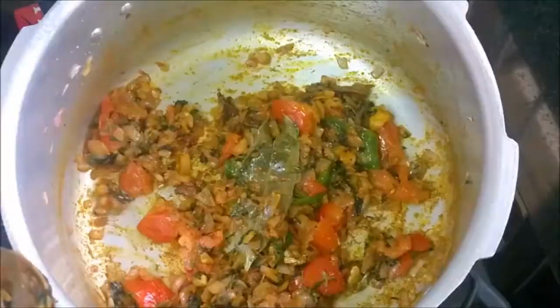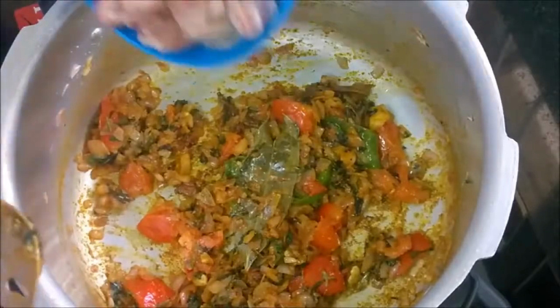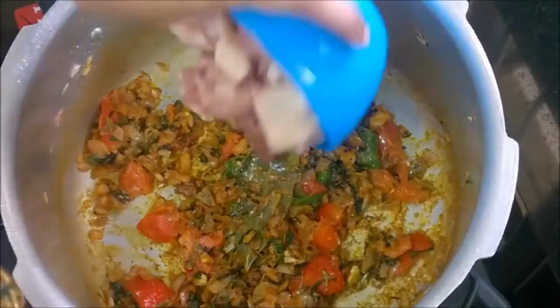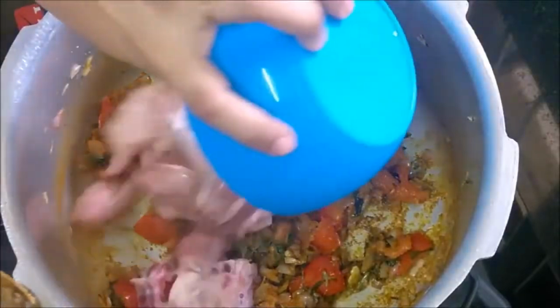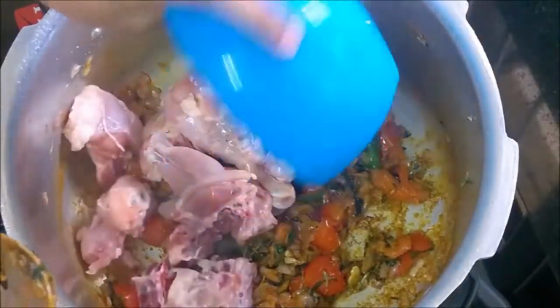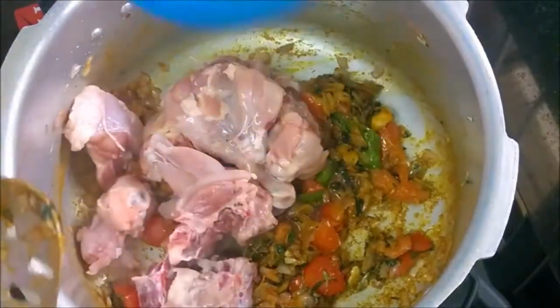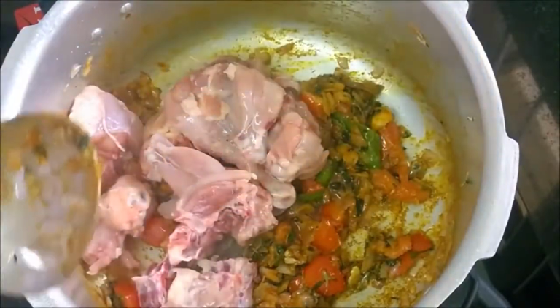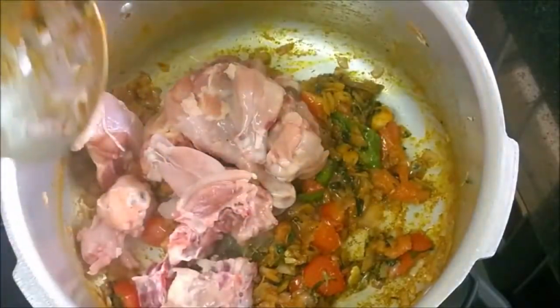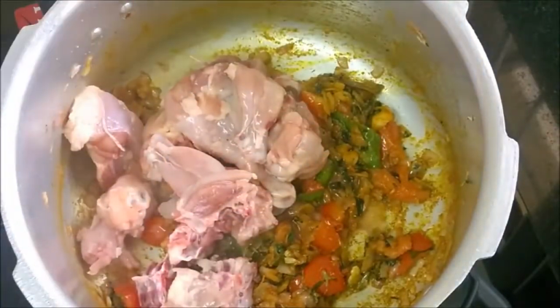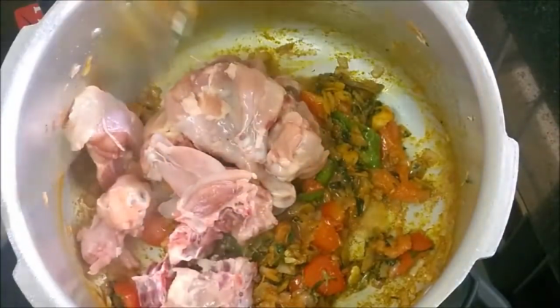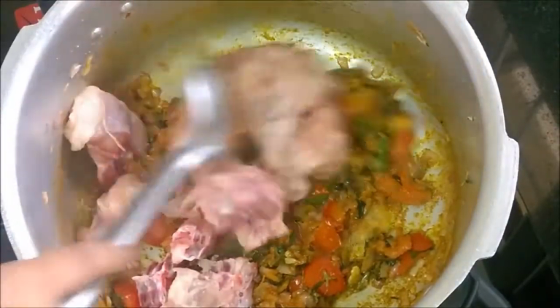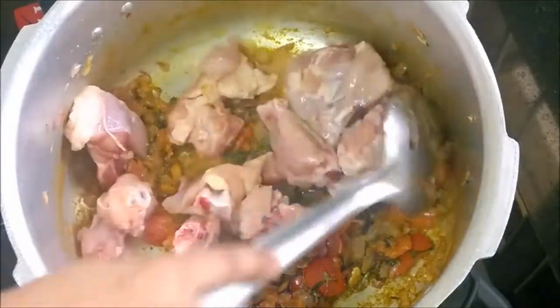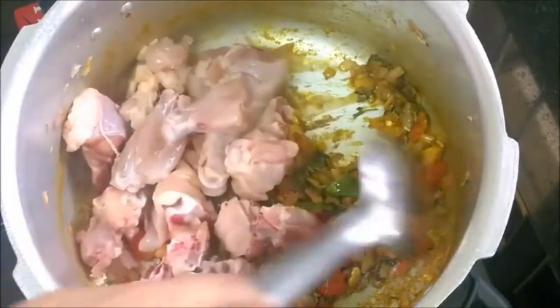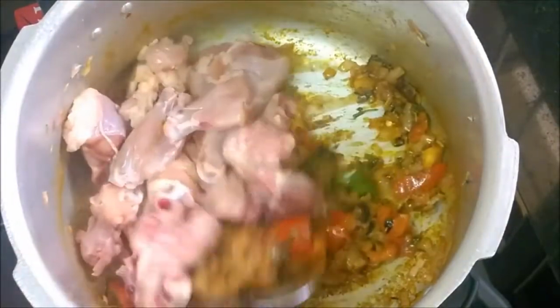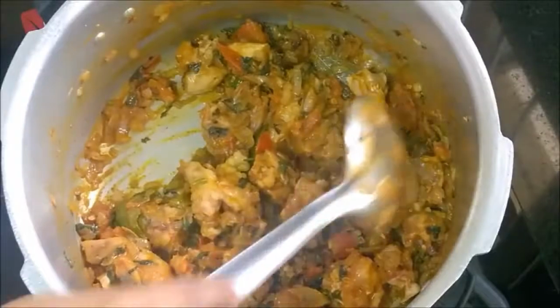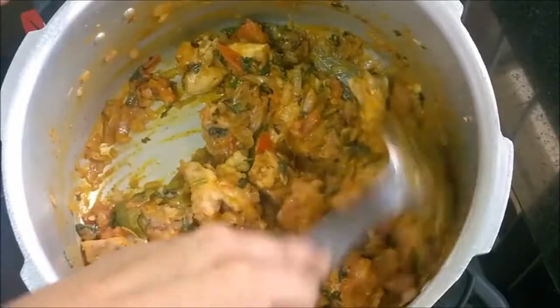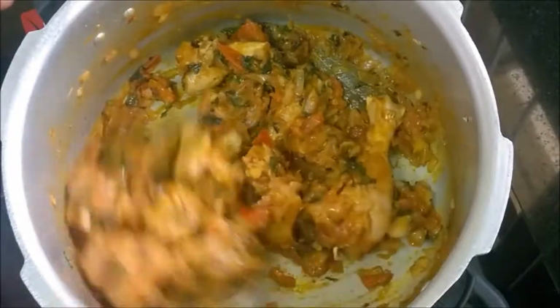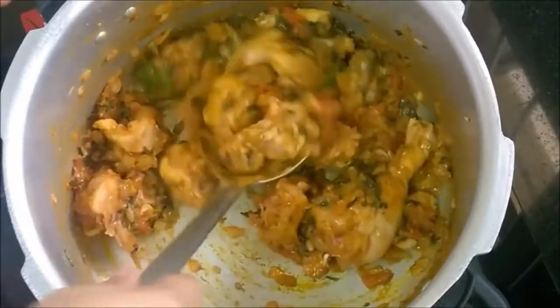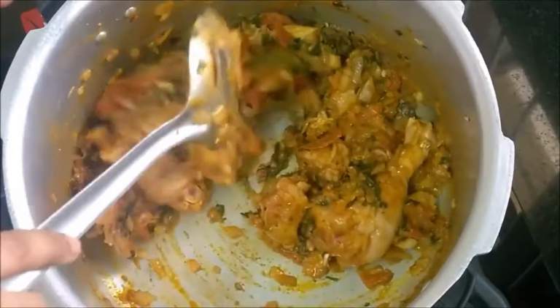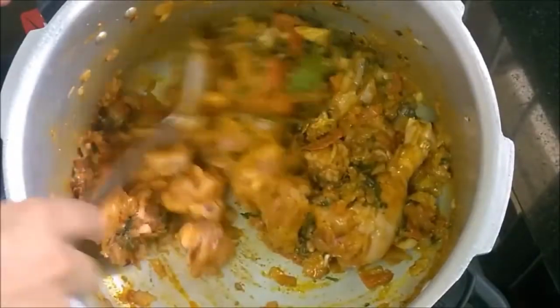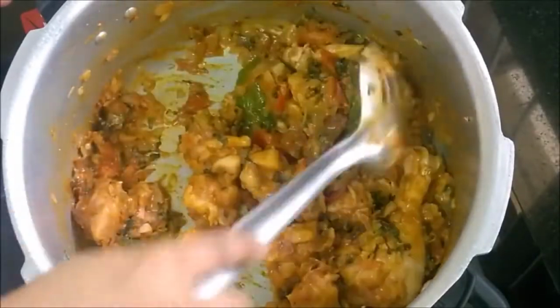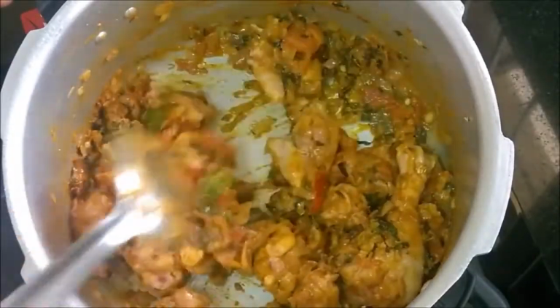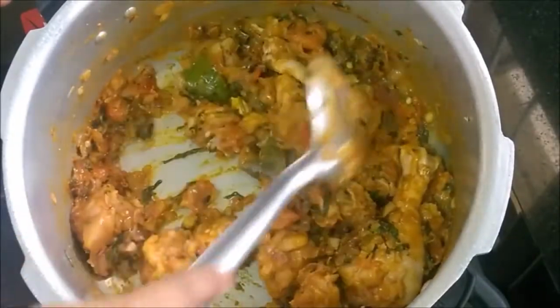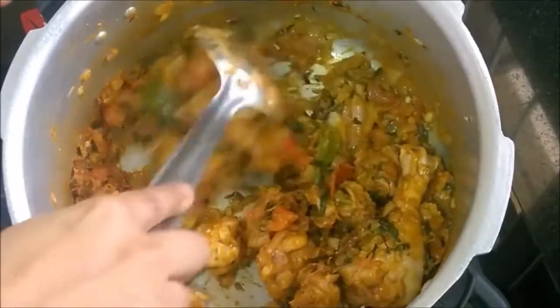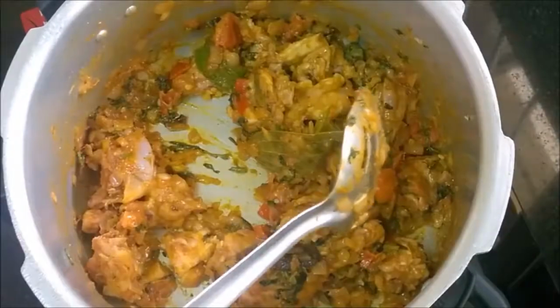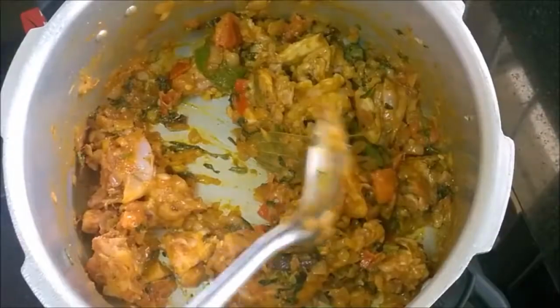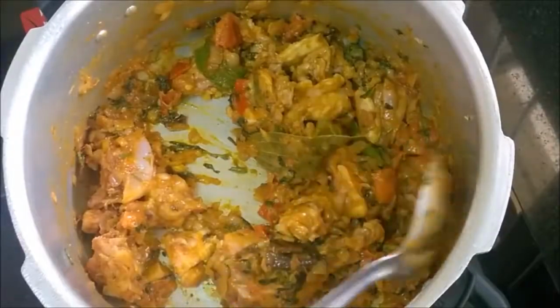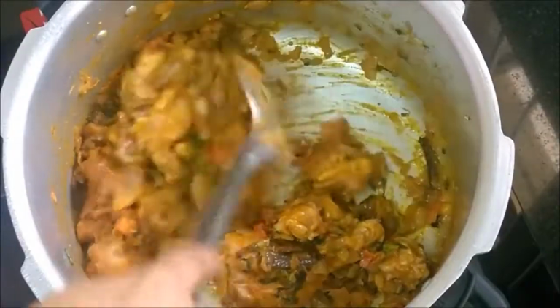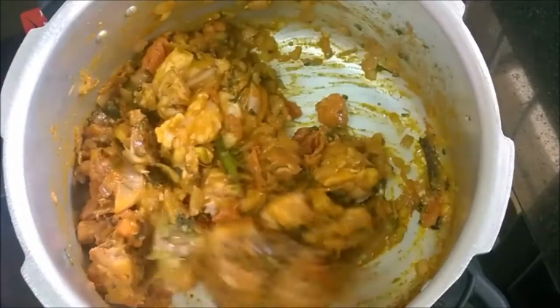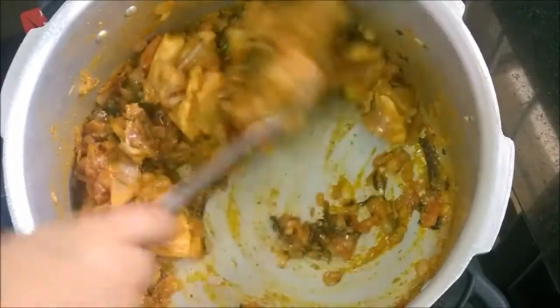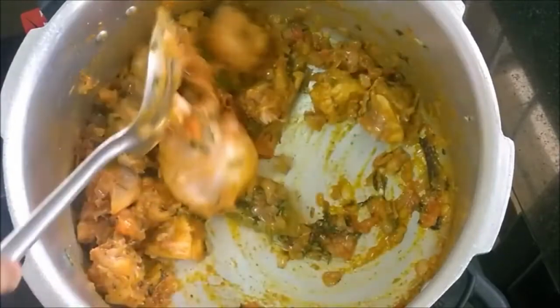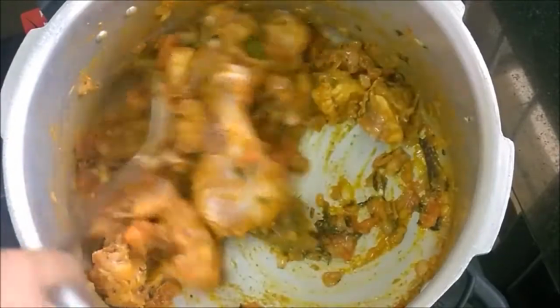Add chicken. Once you add chicken, cook it for only two minutes — otherwise the chicken would become hard in the beginning.